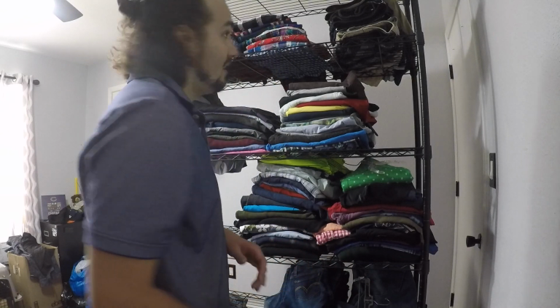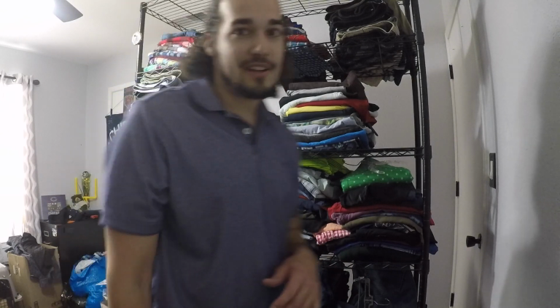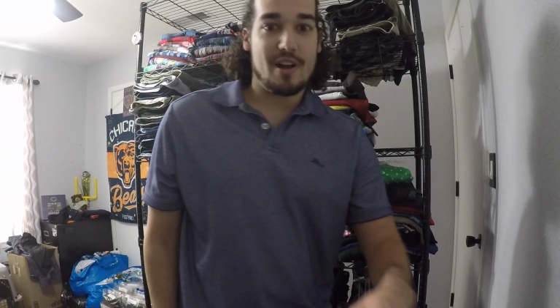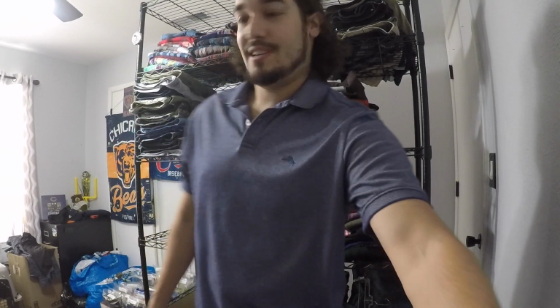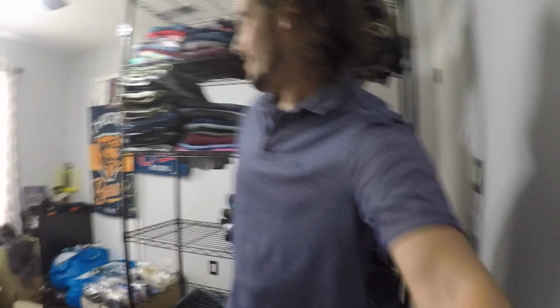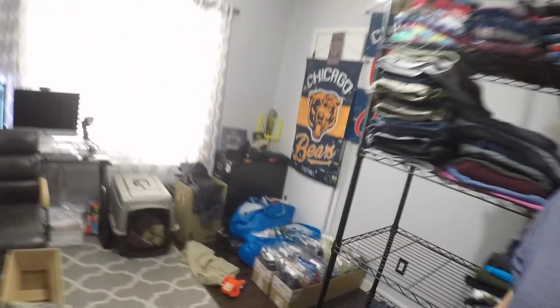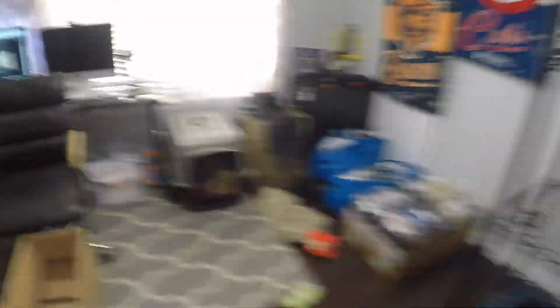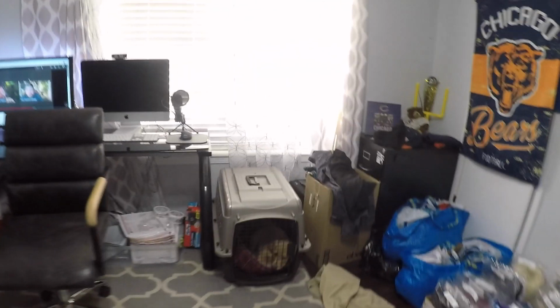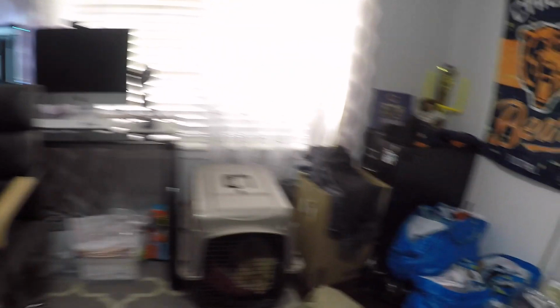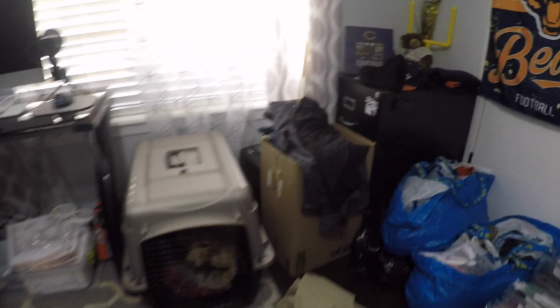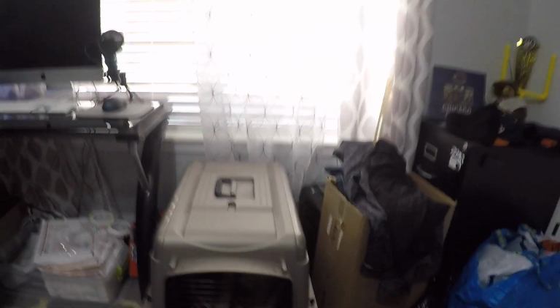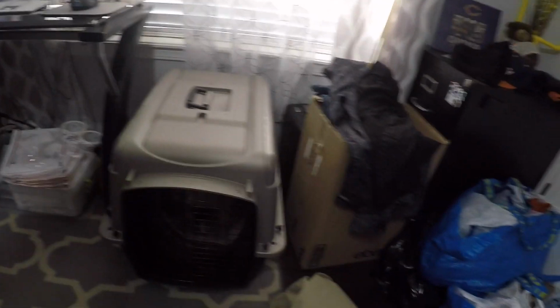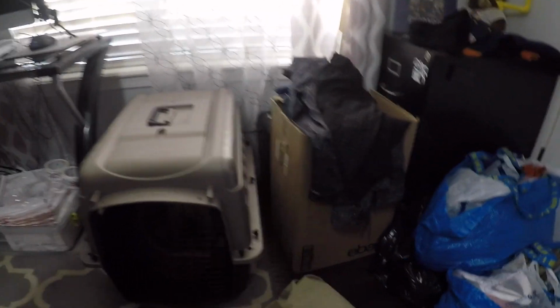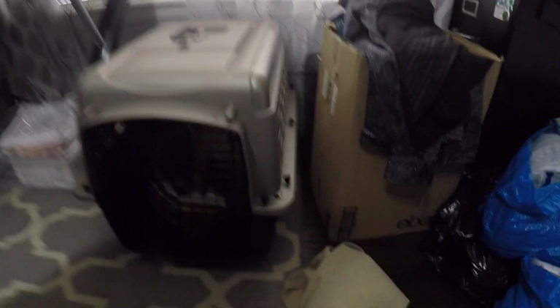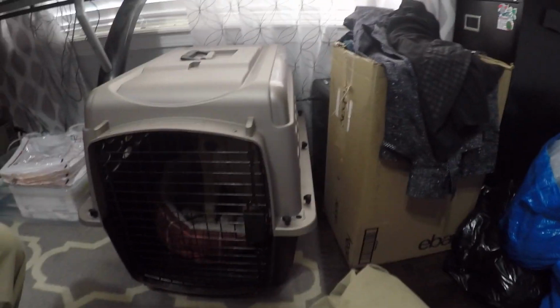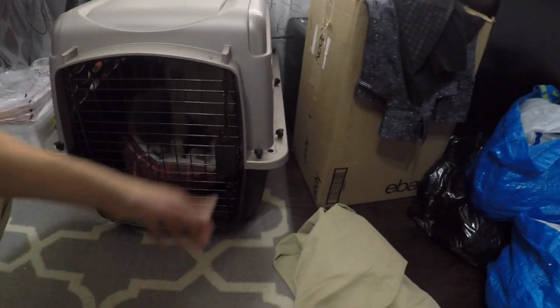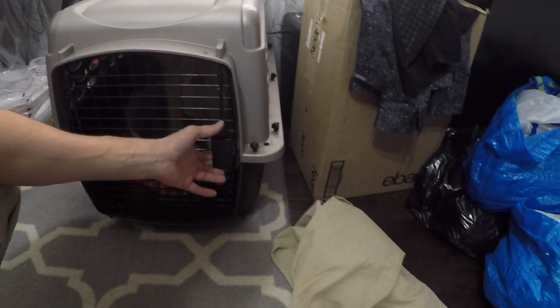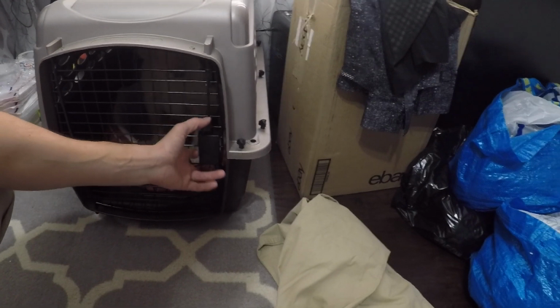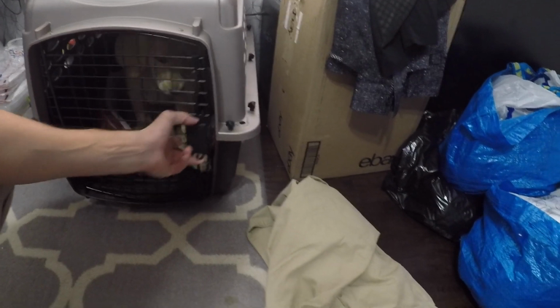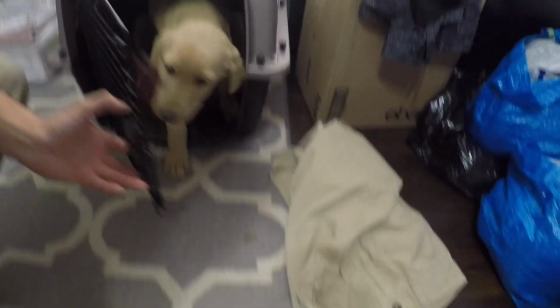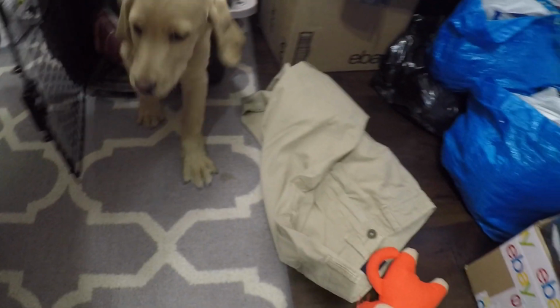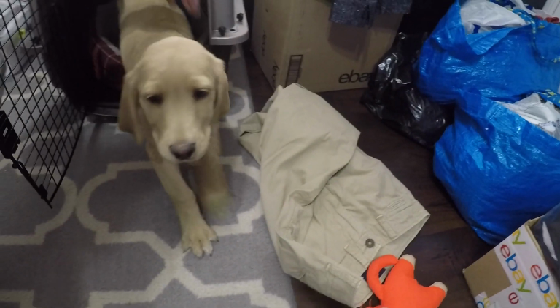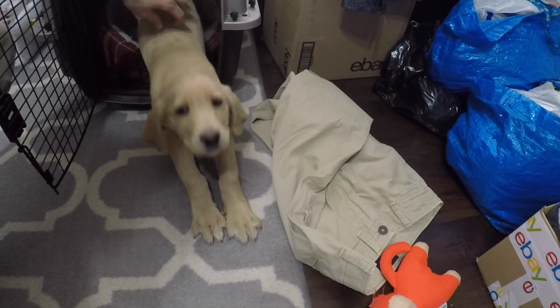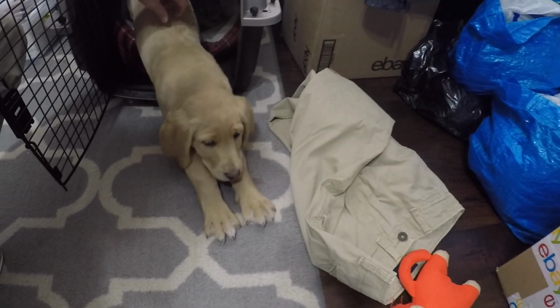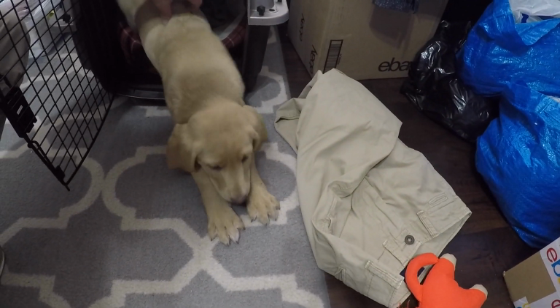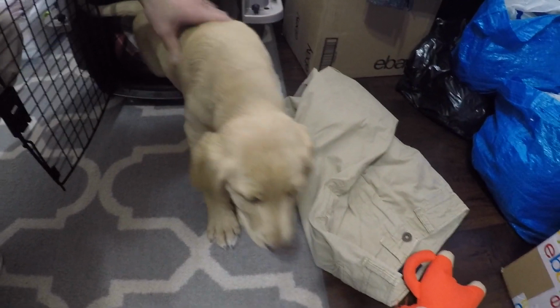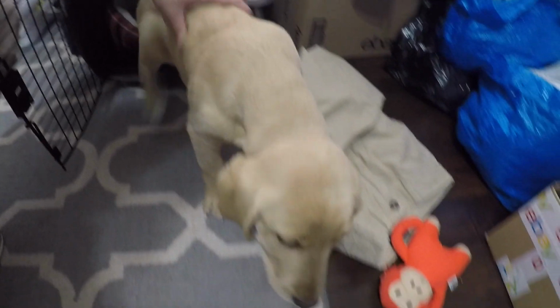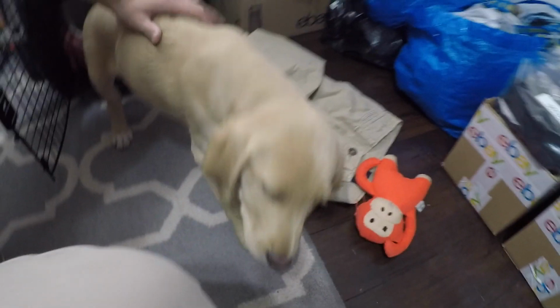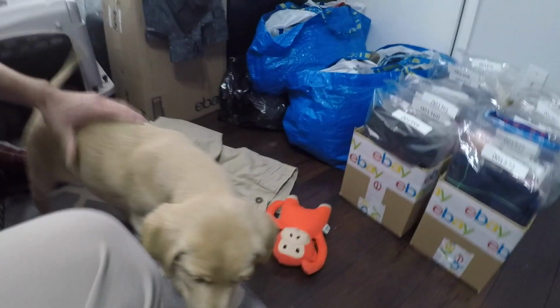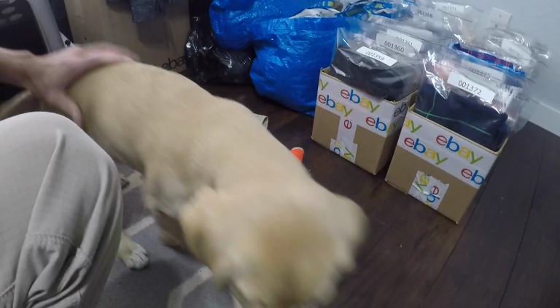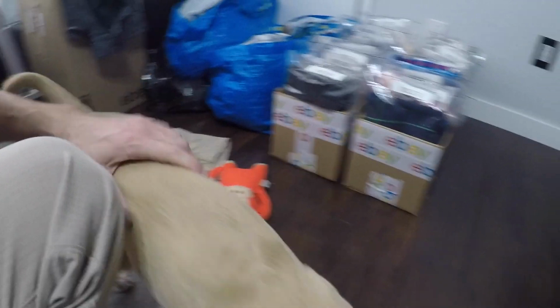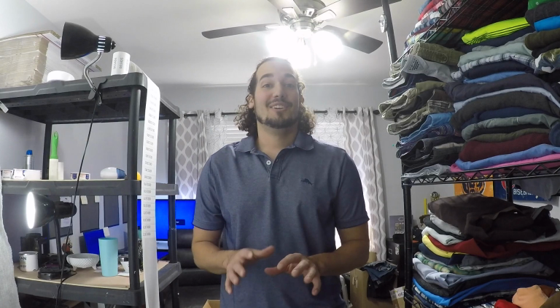Ragnar's whining a bit, so we're gonna let him out of his kennel. He's been a good boy — he's given me a chance to work. Come on, buddy. Oh, get that stretching!